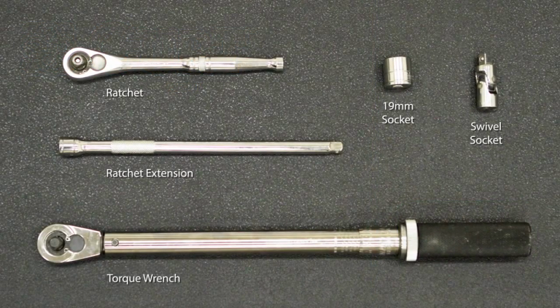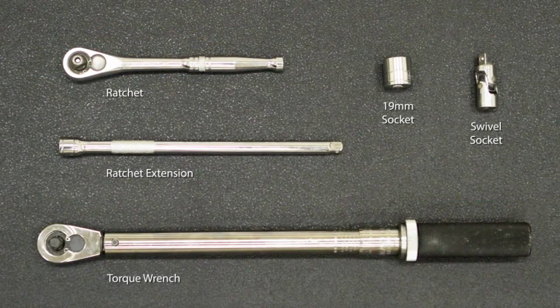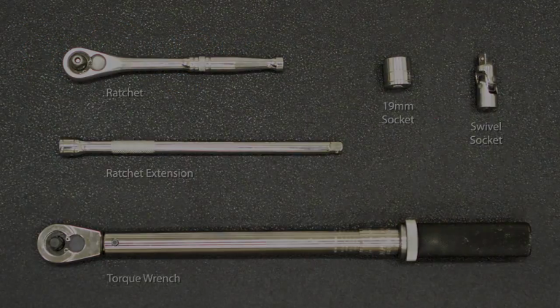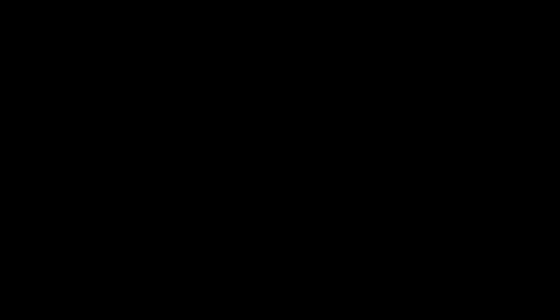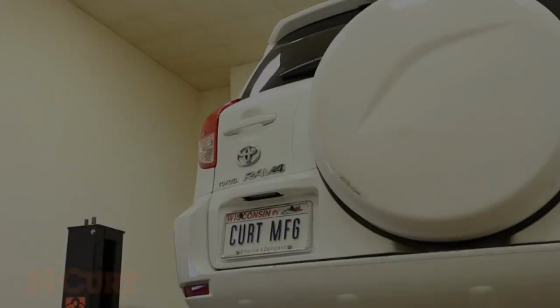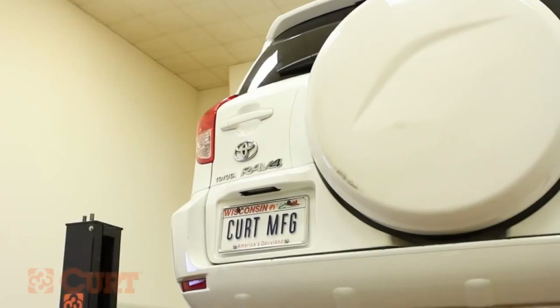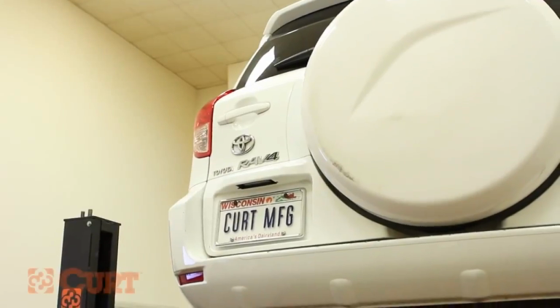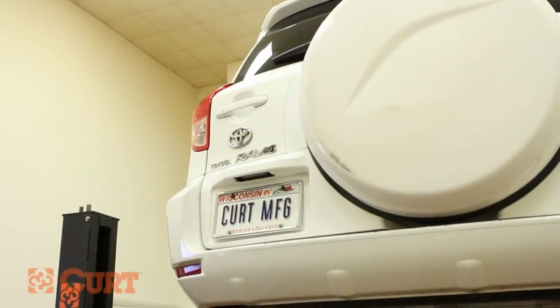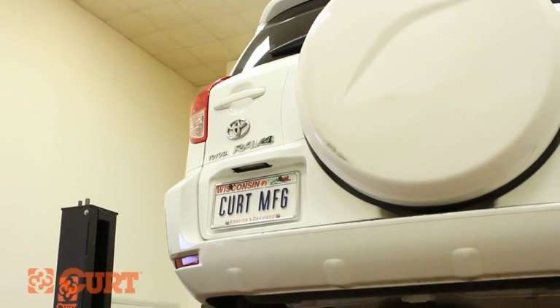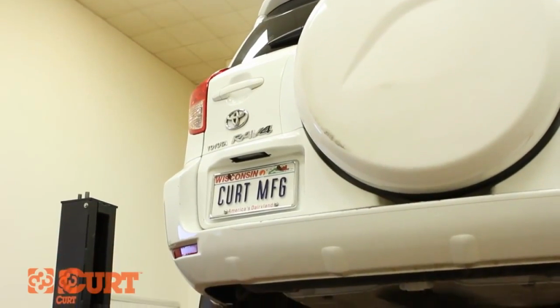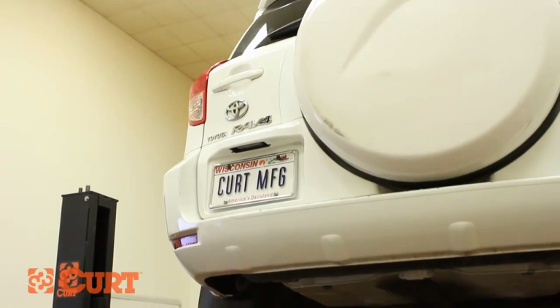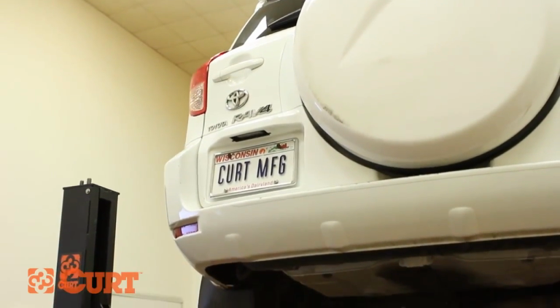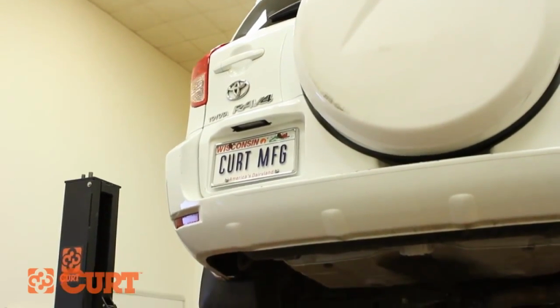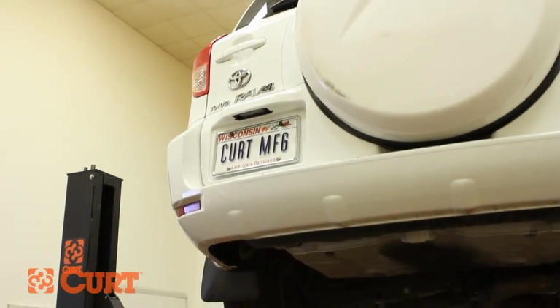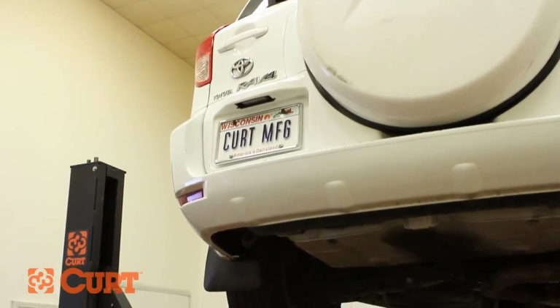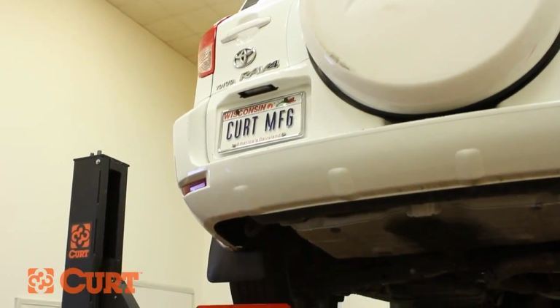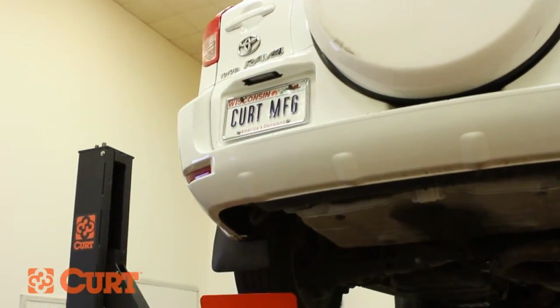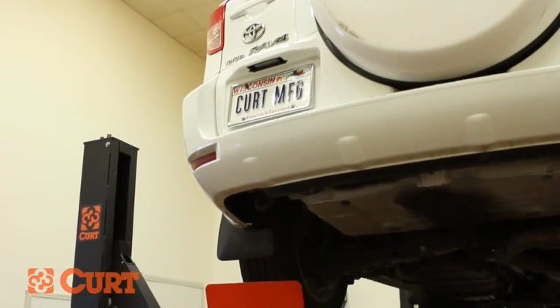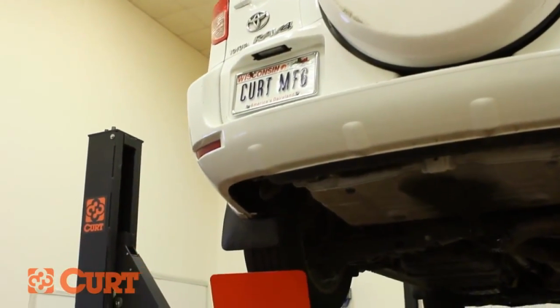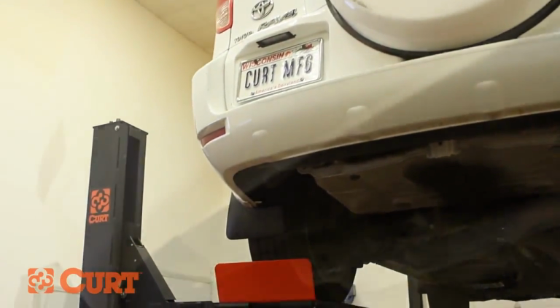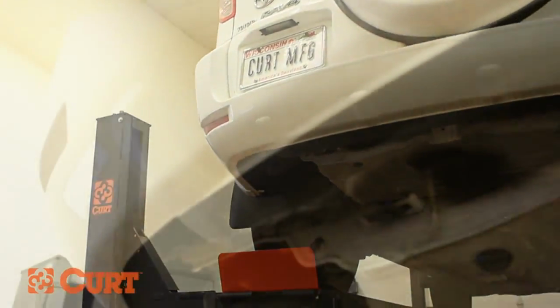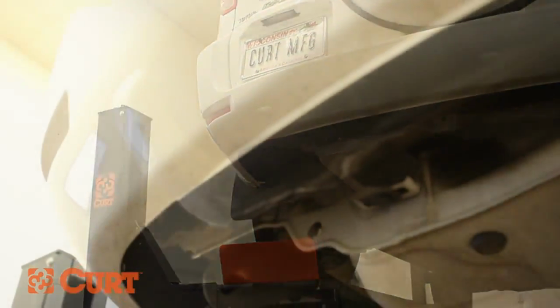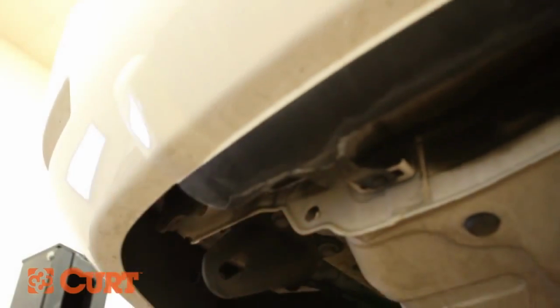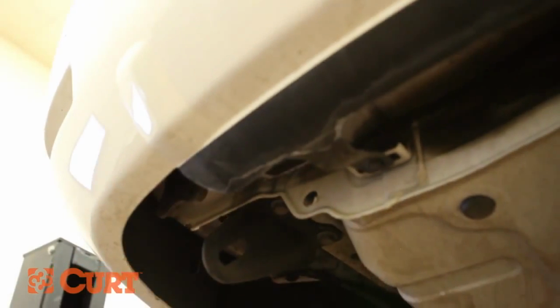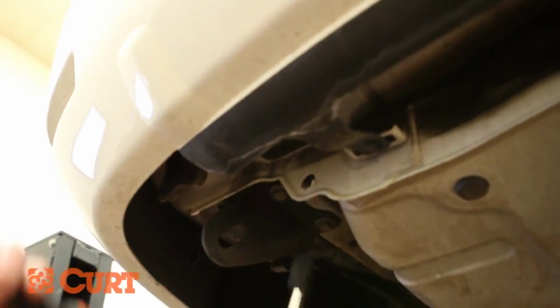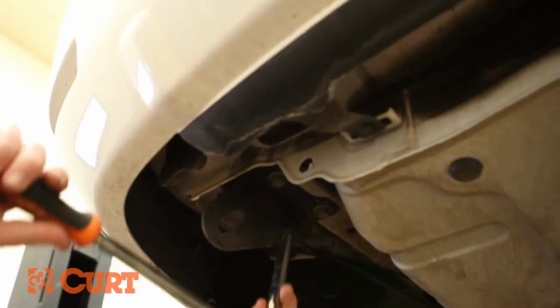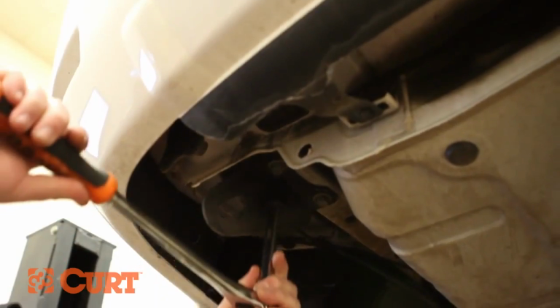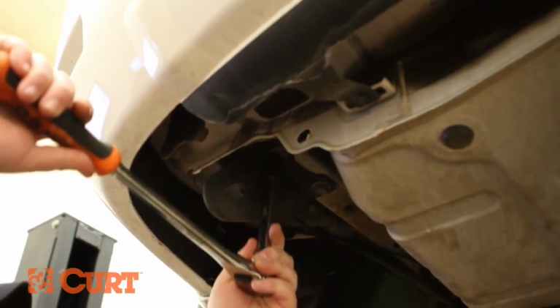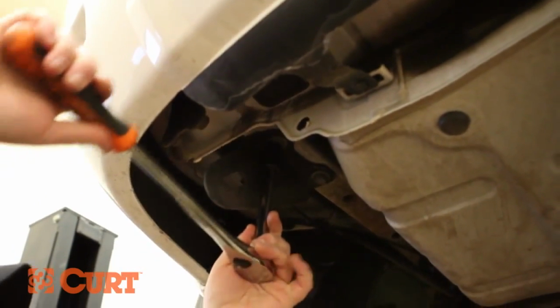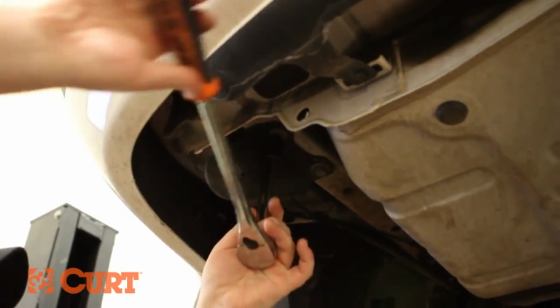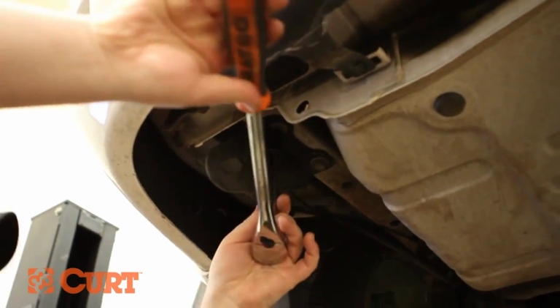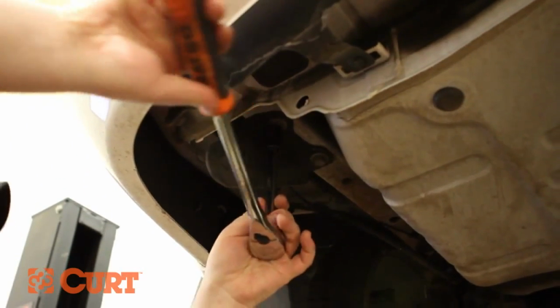If present, remove the plastic panel on the driver's side and trim it accordingly using the trim diagram illustrating your supplied instruction sheet. This vehicle did not have the panel present.